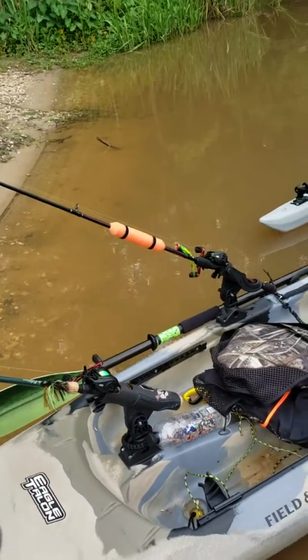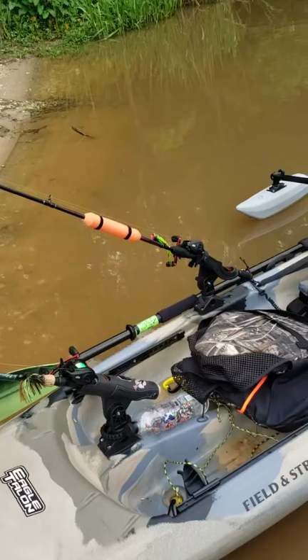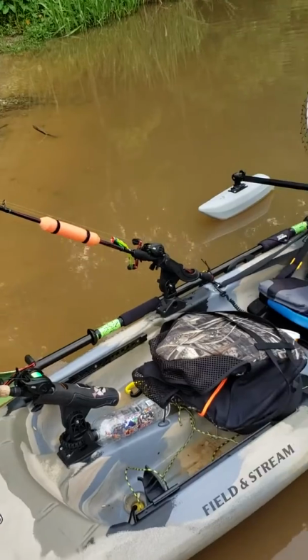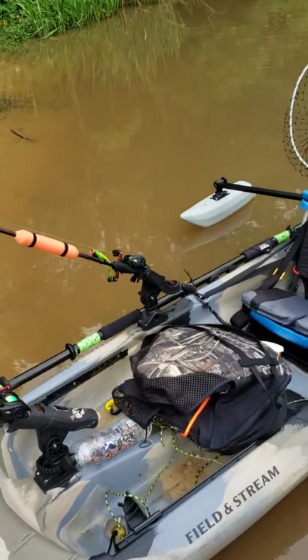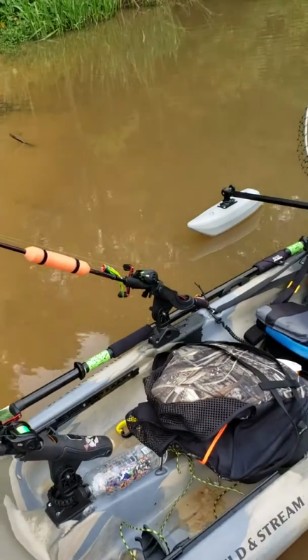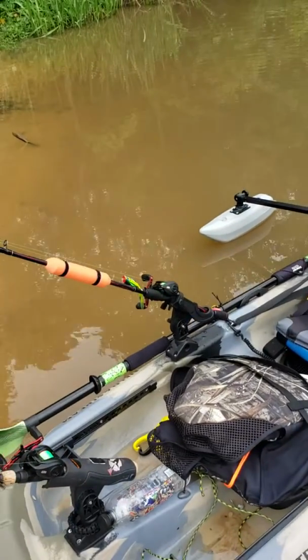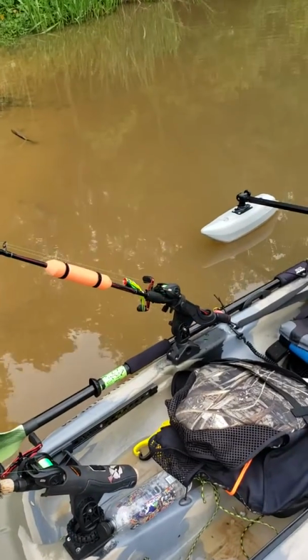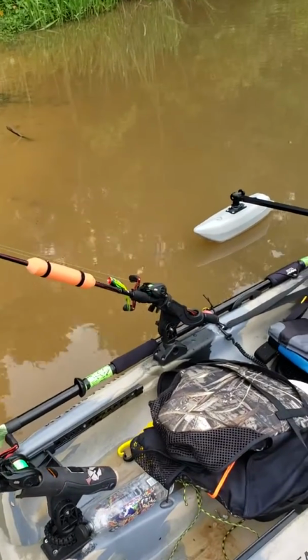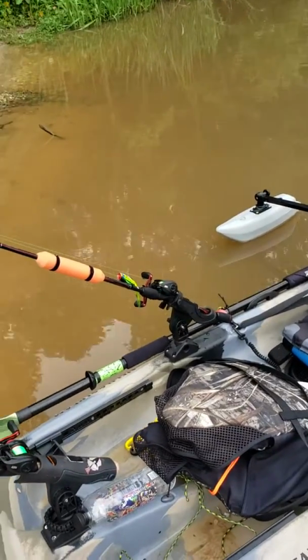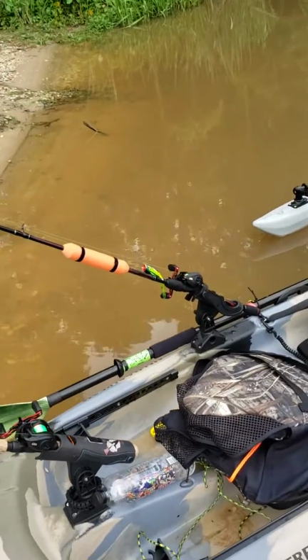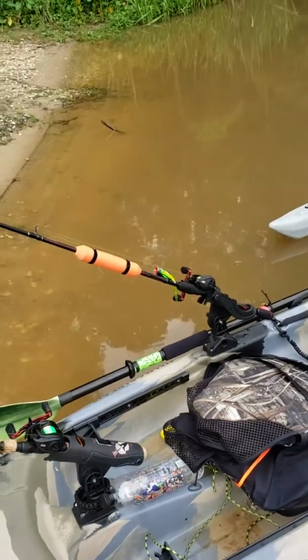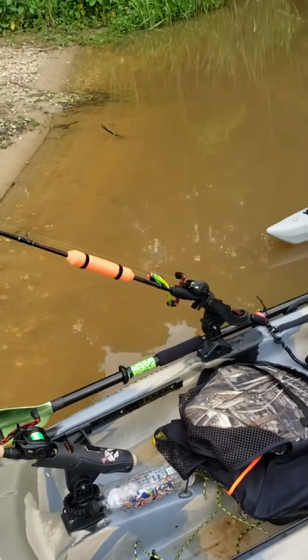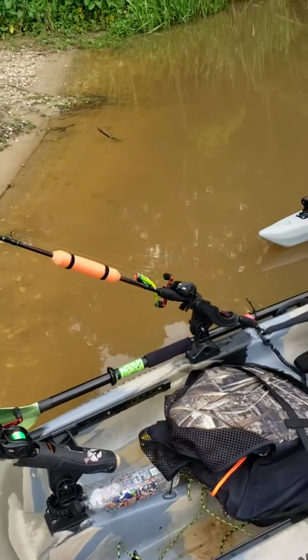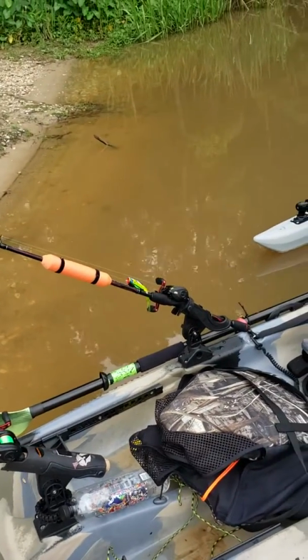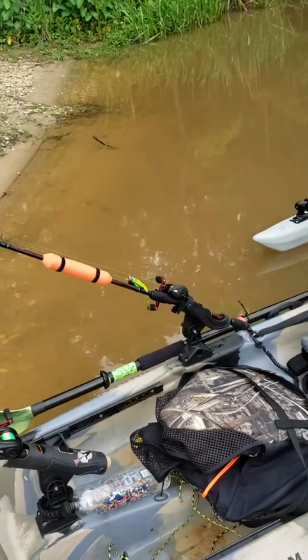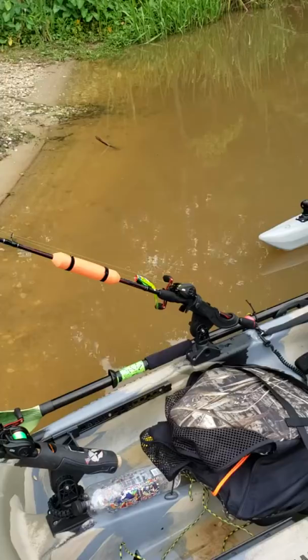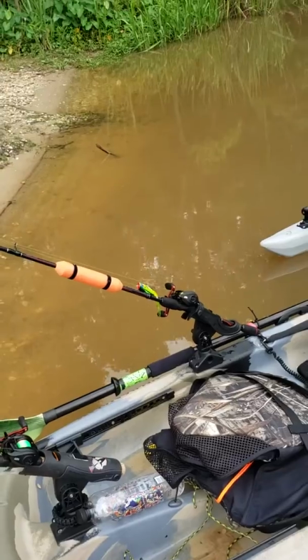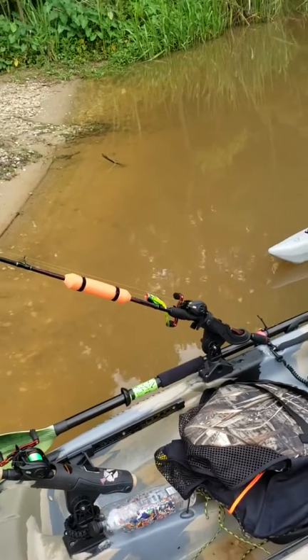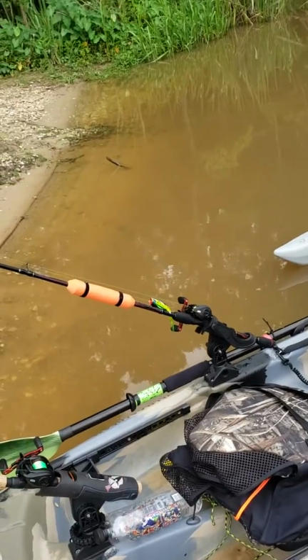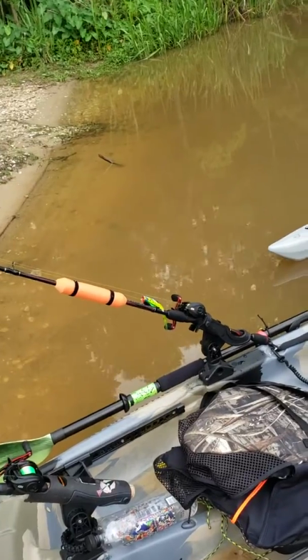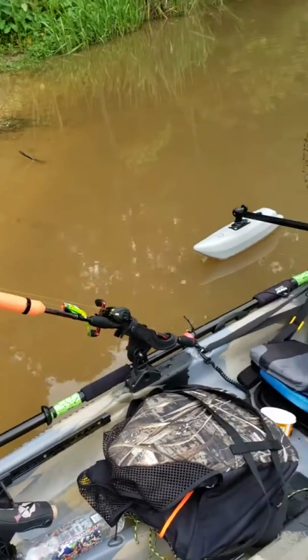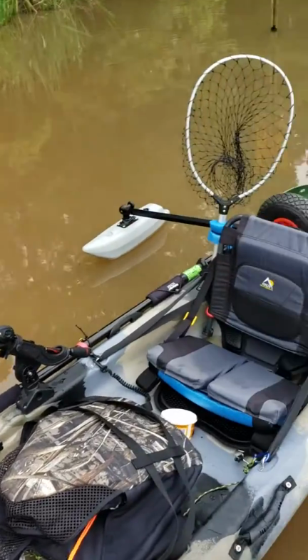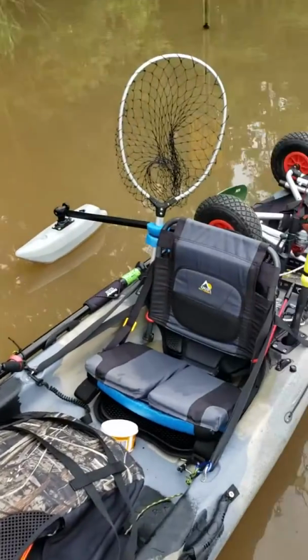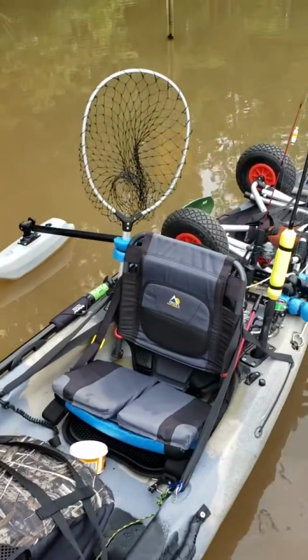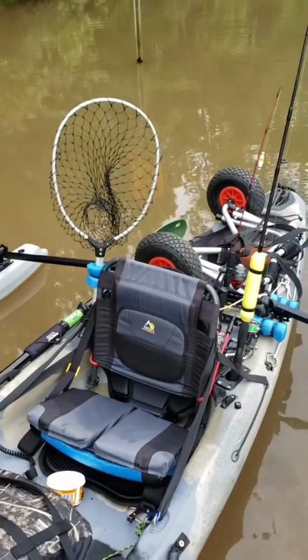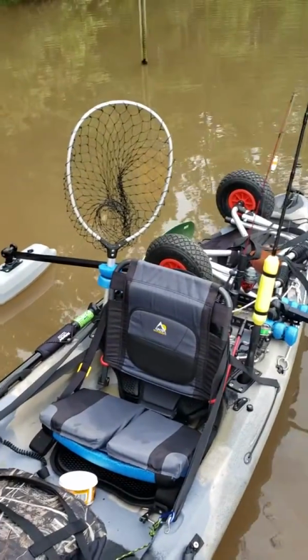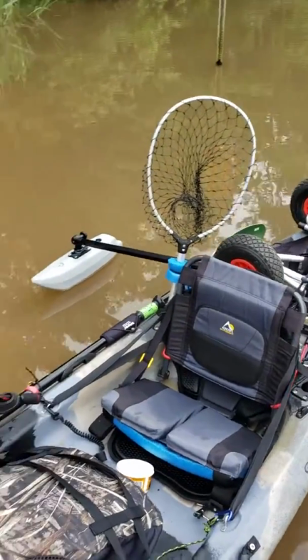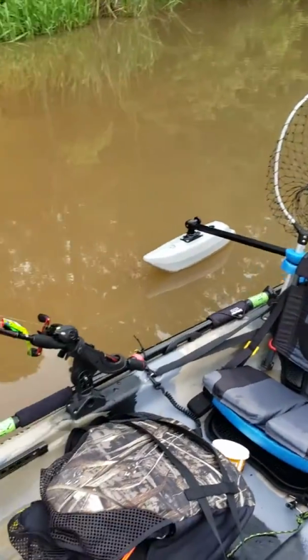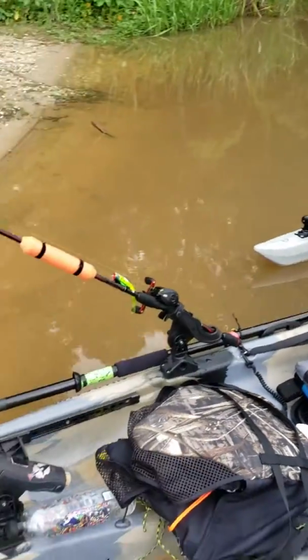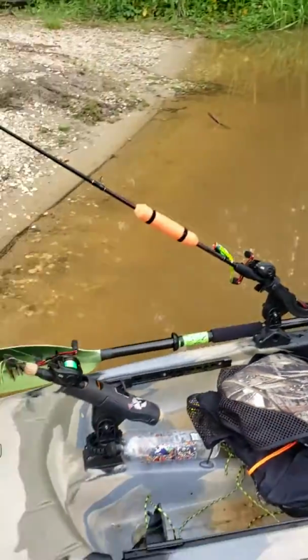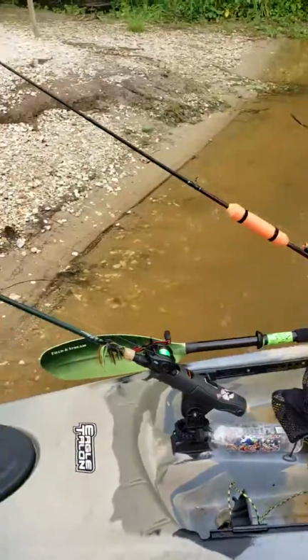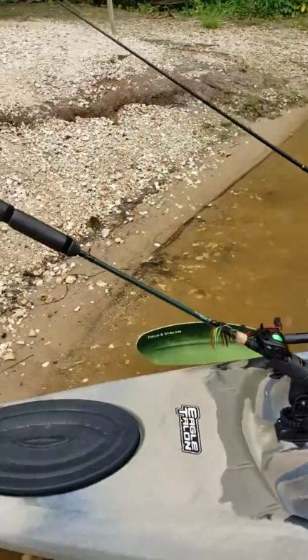I put that rod holder right there just for traveling. Whenever I'm paddling back and everything, I have it there so it's out of the way.